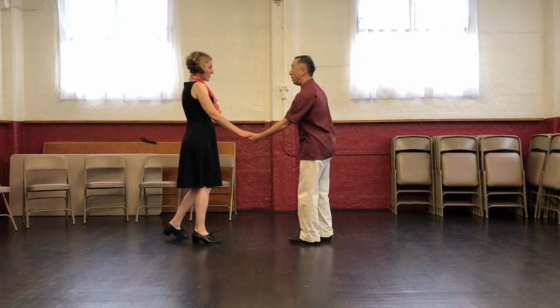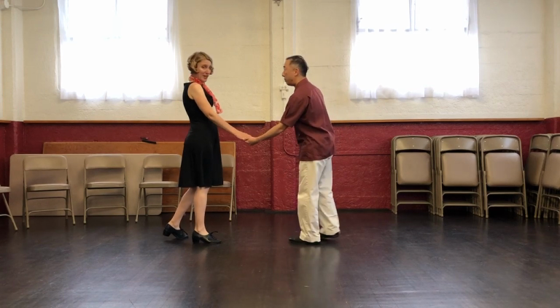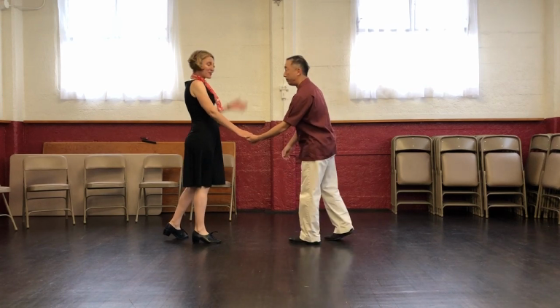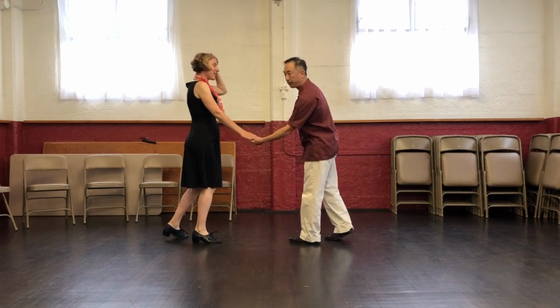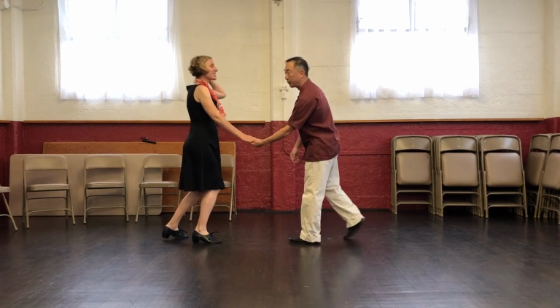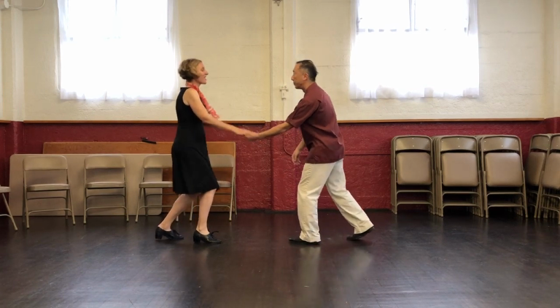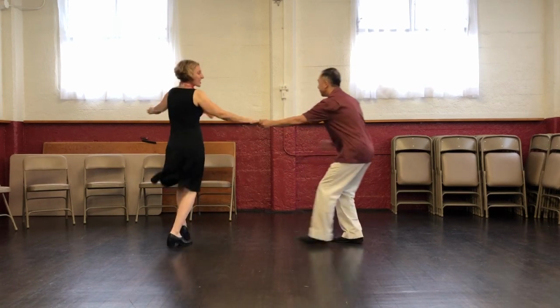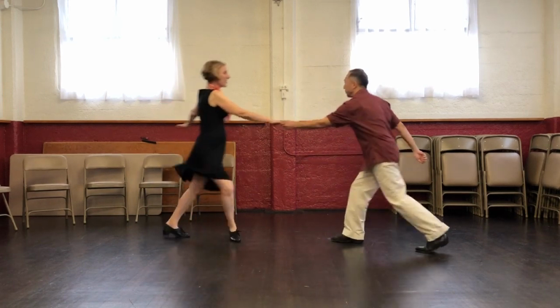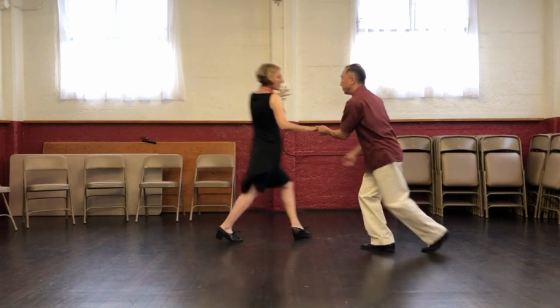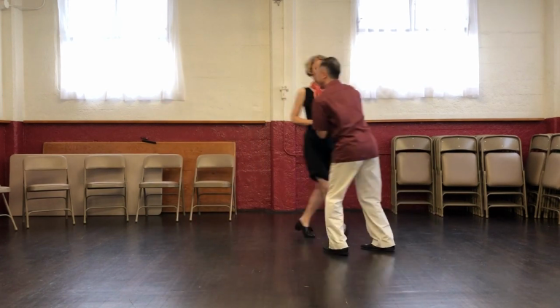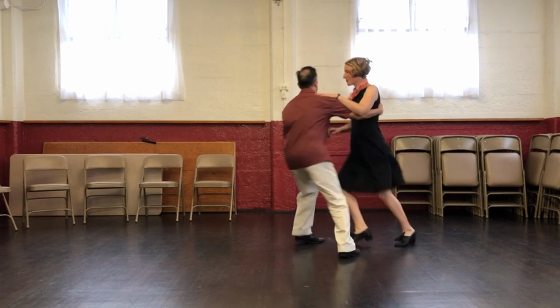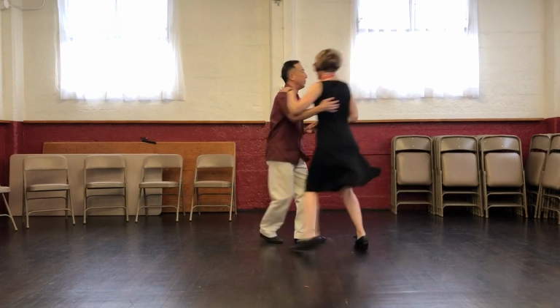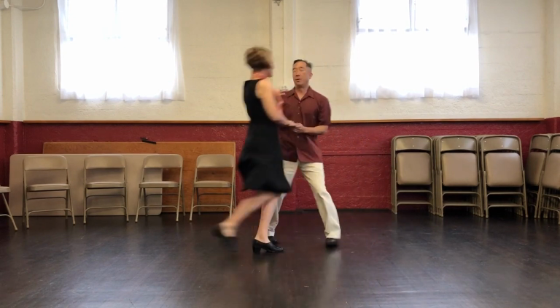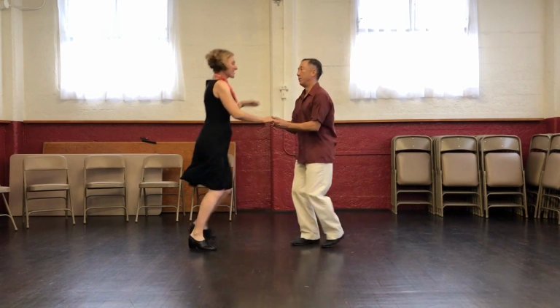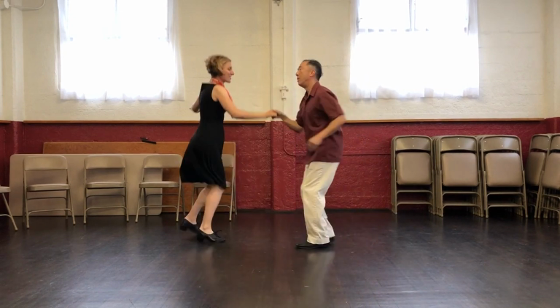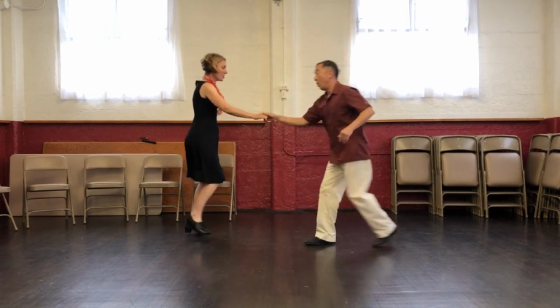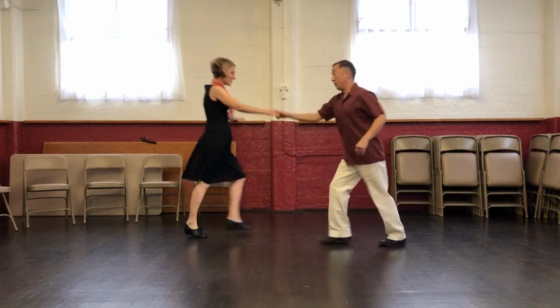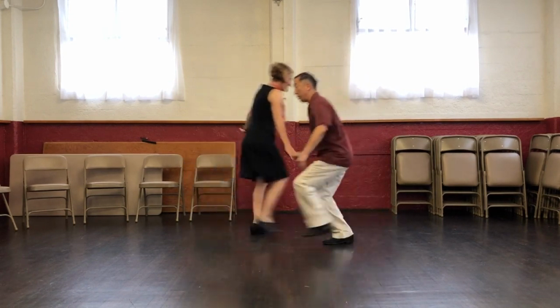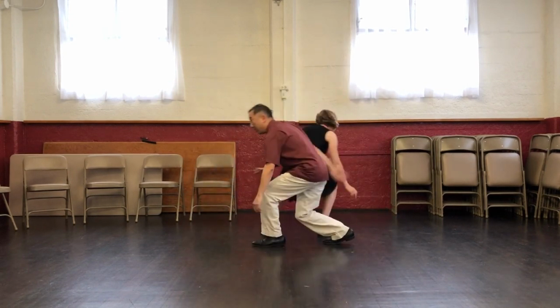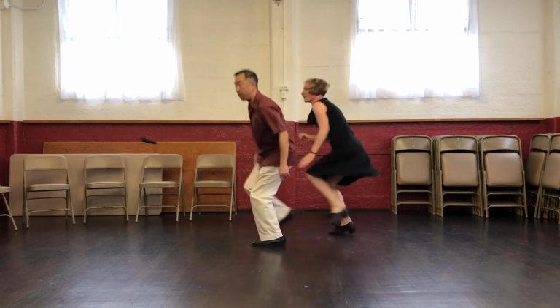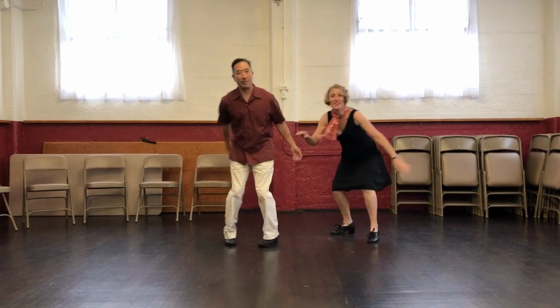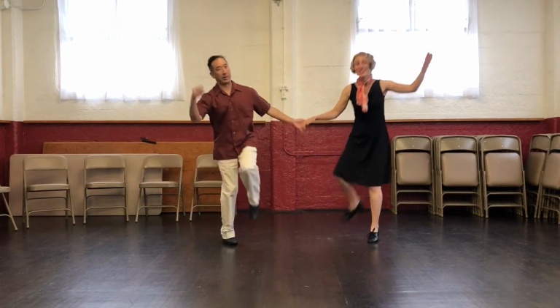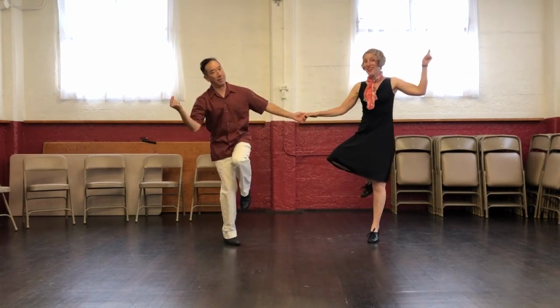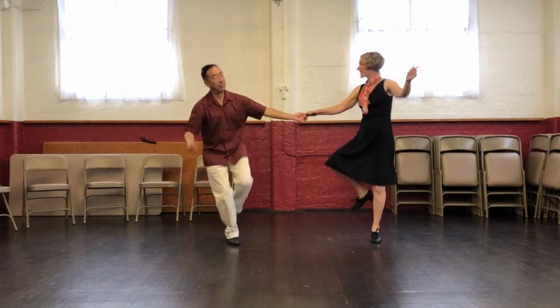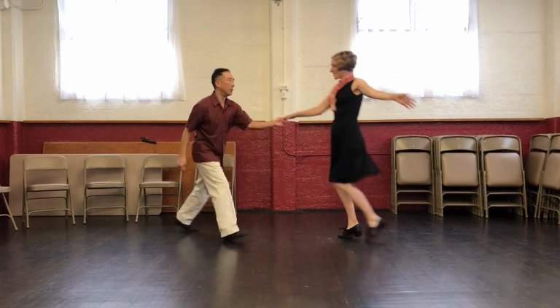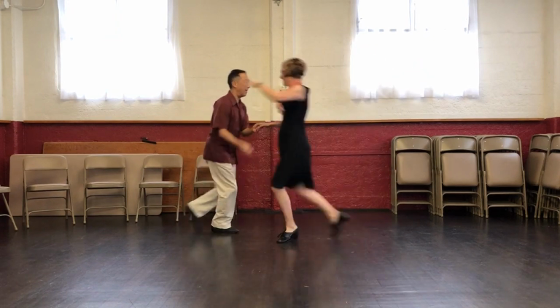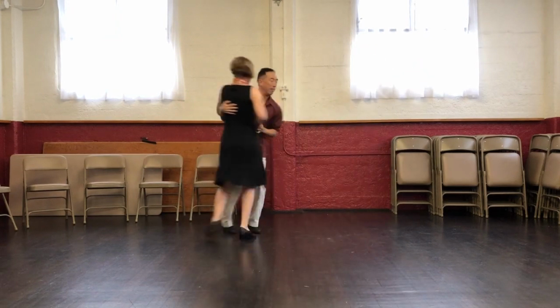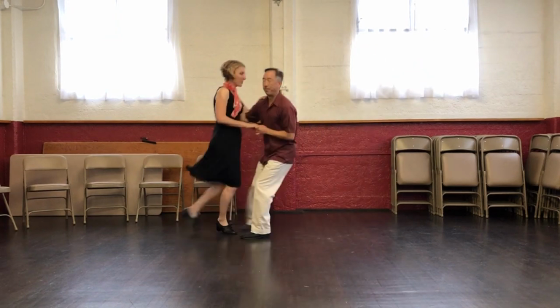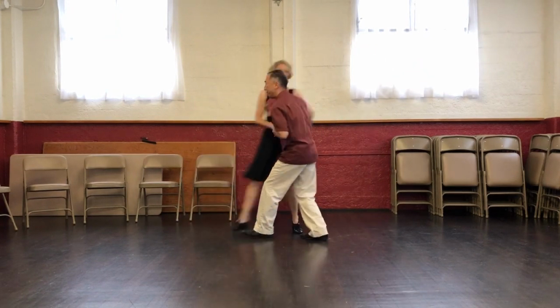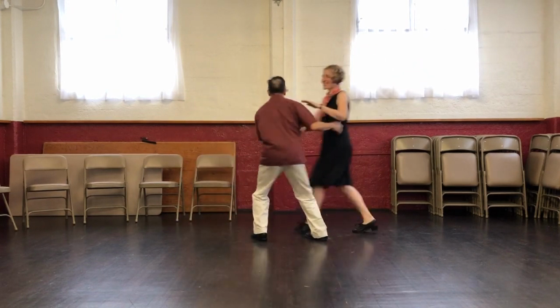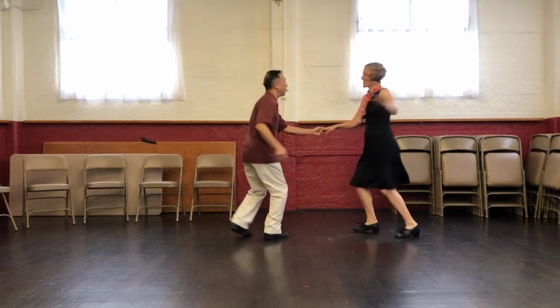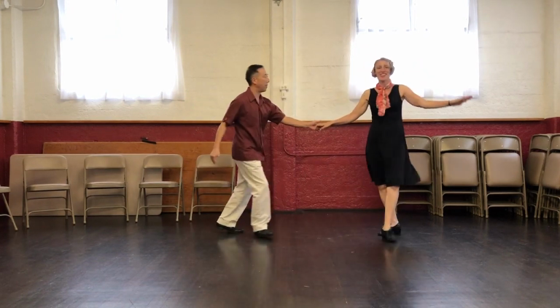We'll do a swing out first: 5, 6, 7, 8 — 1, 2, 3, 4, 5, 6, 7, 8 — 1, 2, 3, 4, 5, 6, 7, 8 — 1, 3, 4, 5, 6, 7, 8.